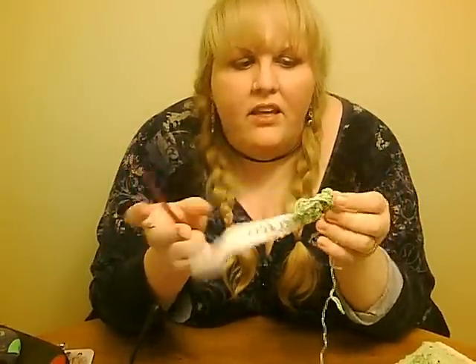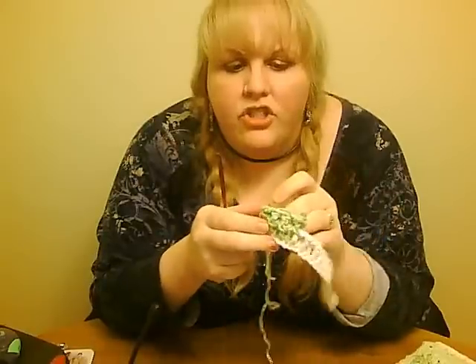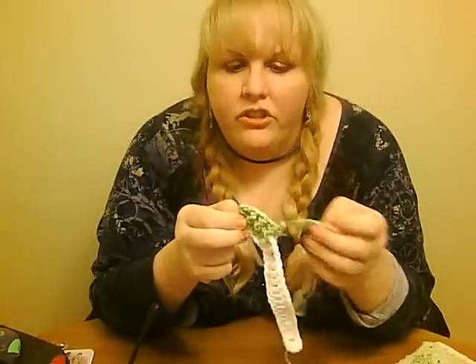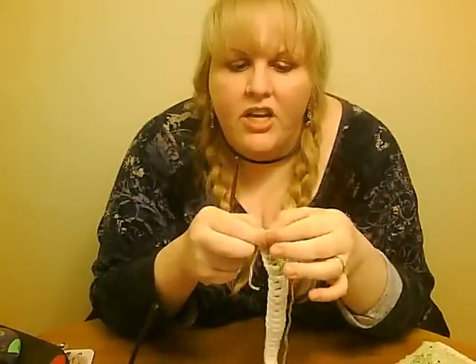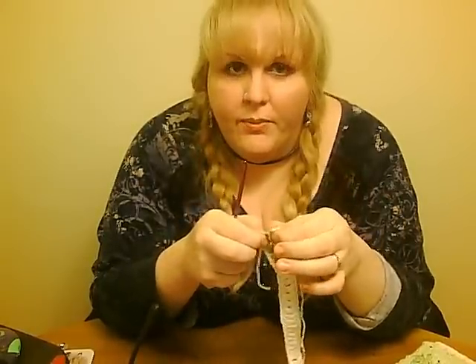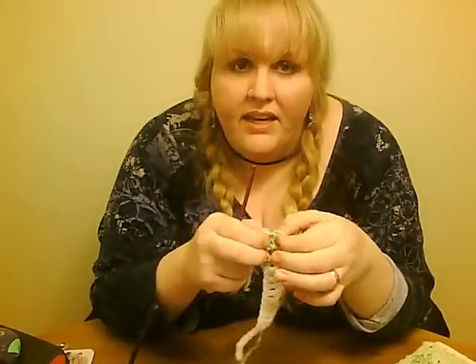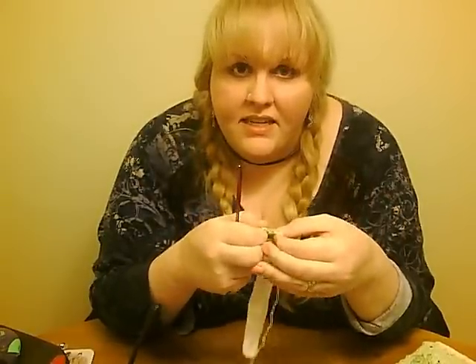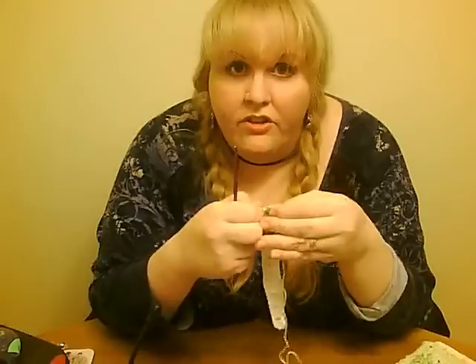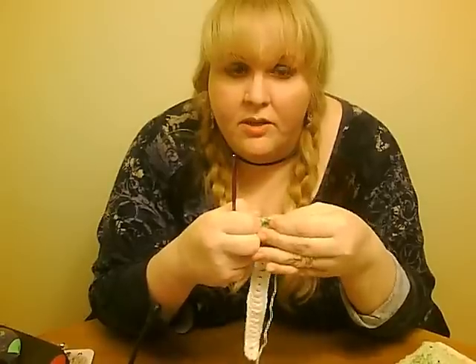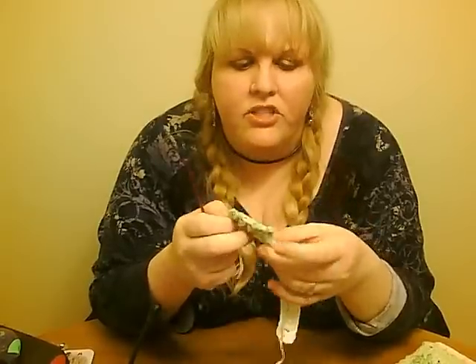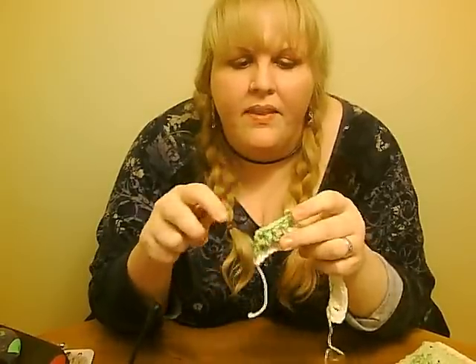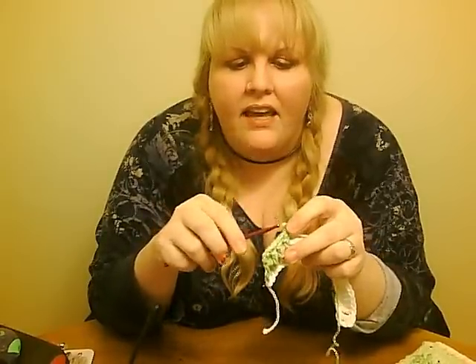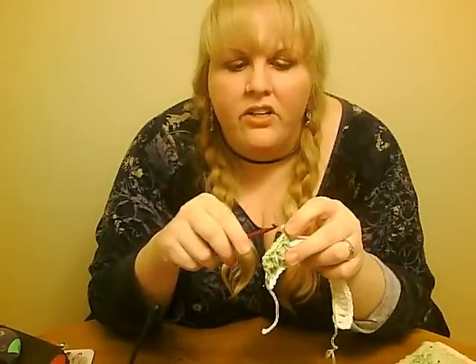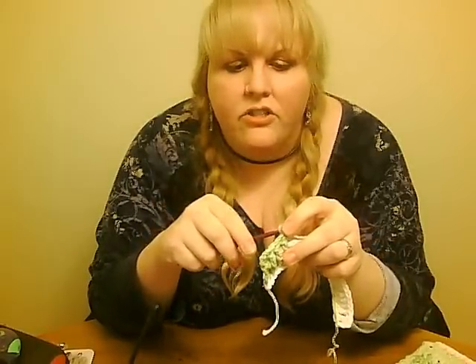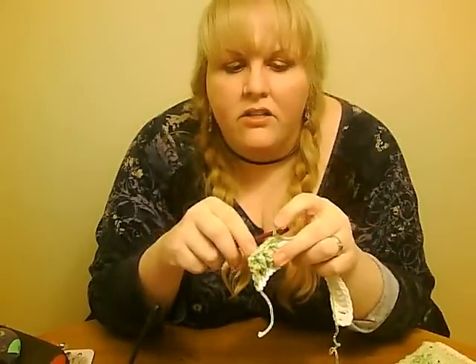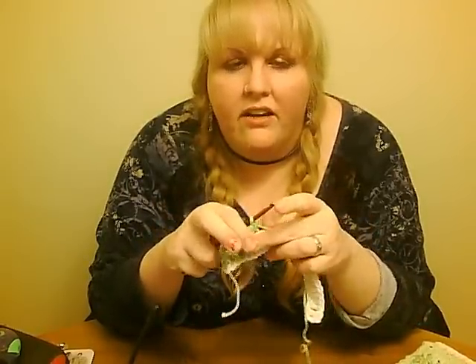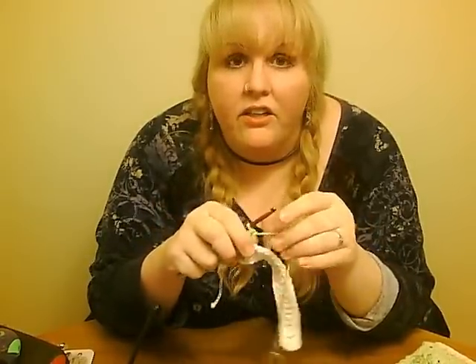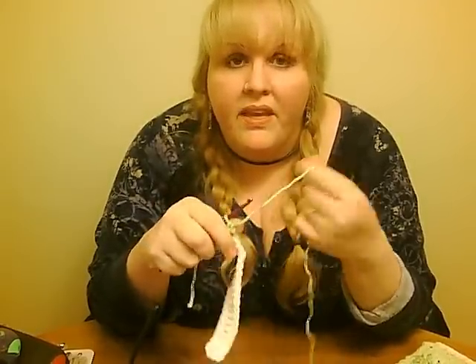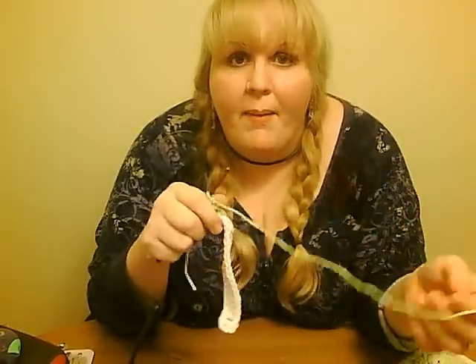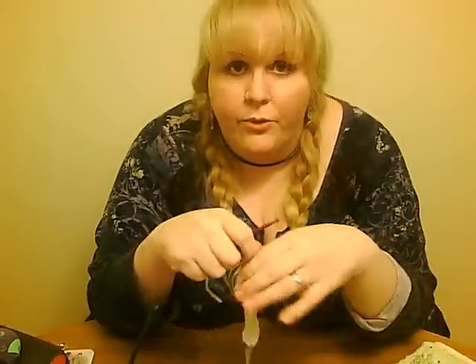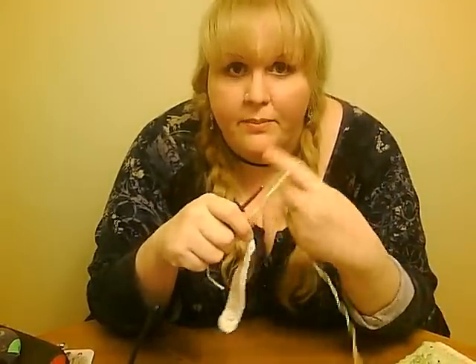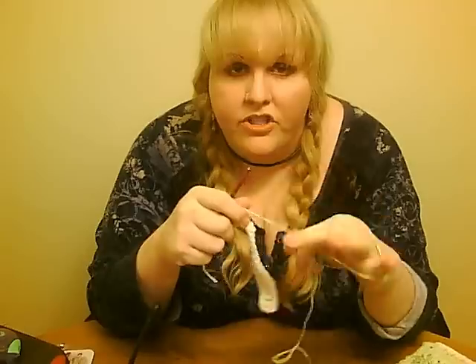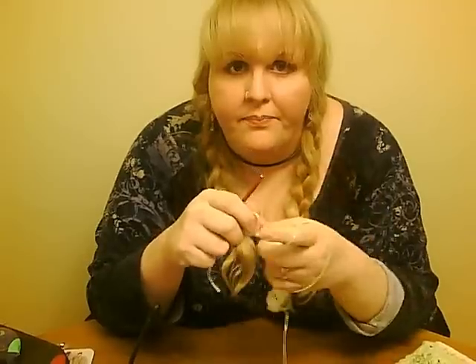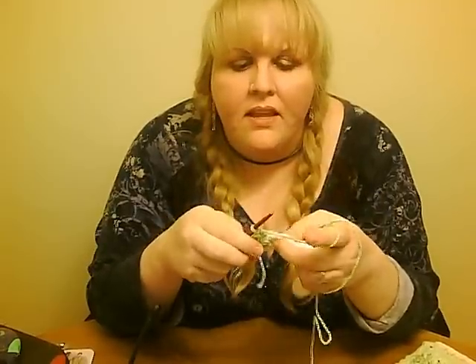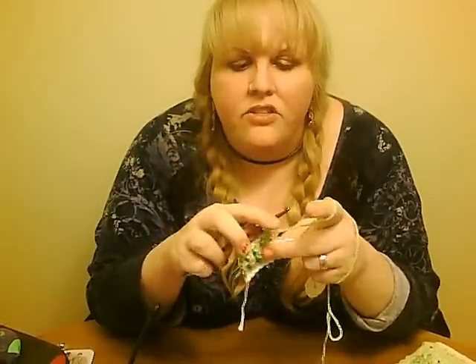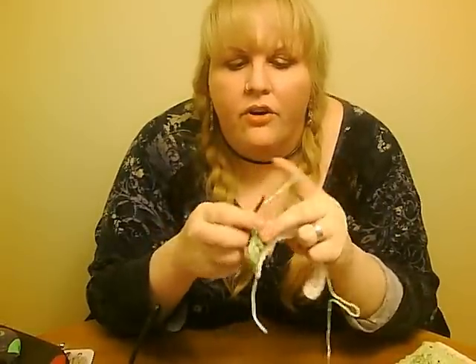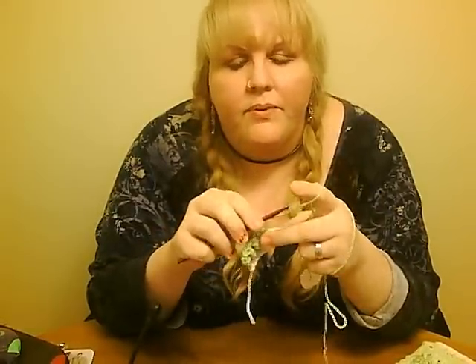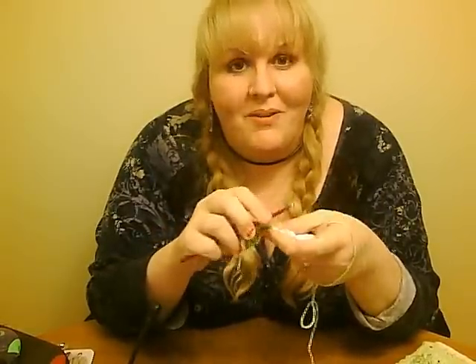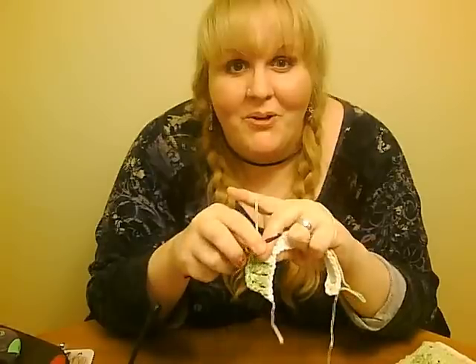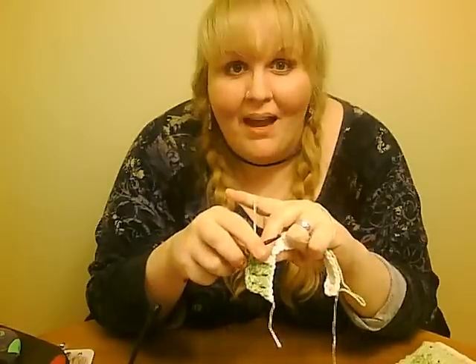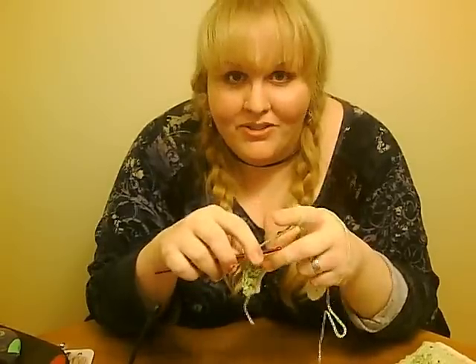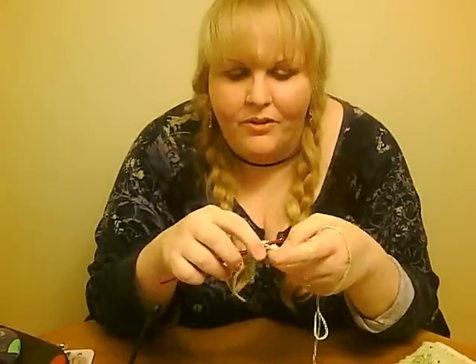You turn, chain three again to stand for your first double crochet, and then you're gonna start doing alternating front post and back post double crochet.